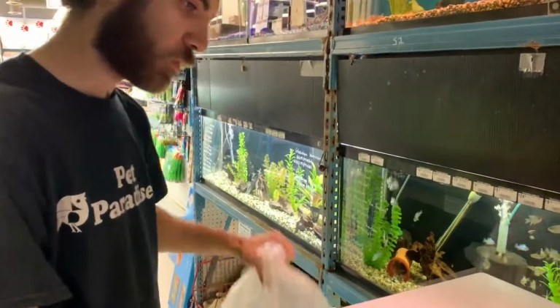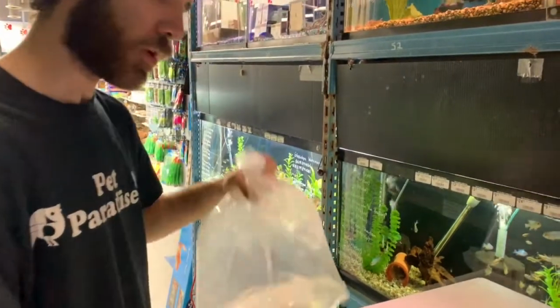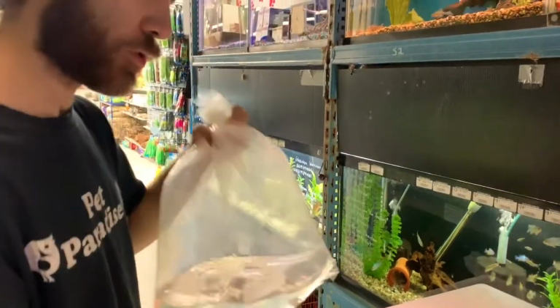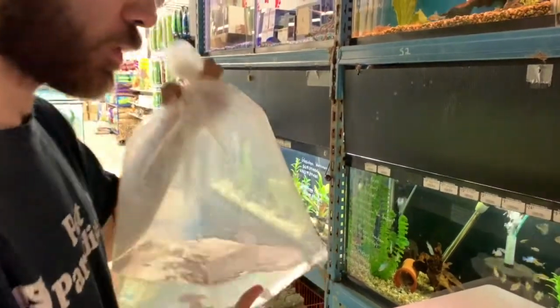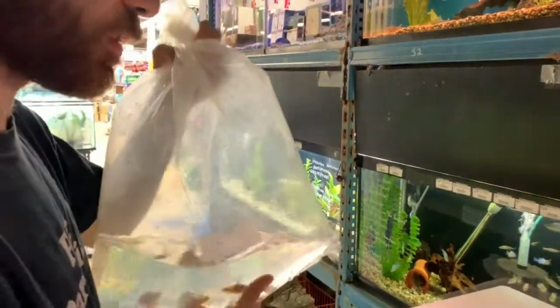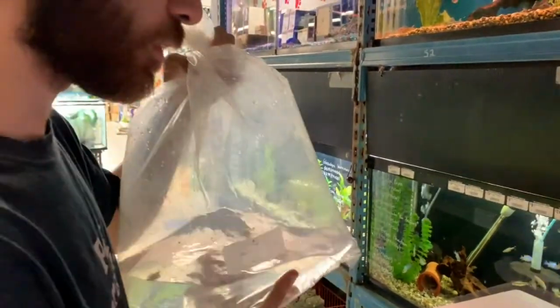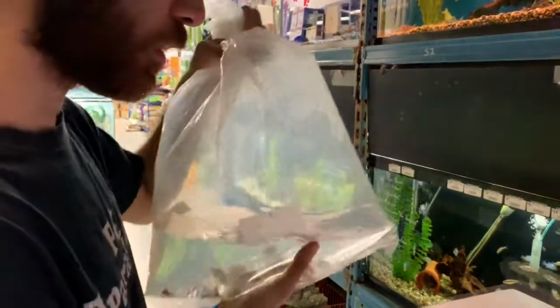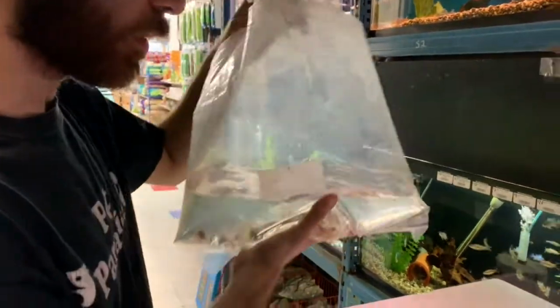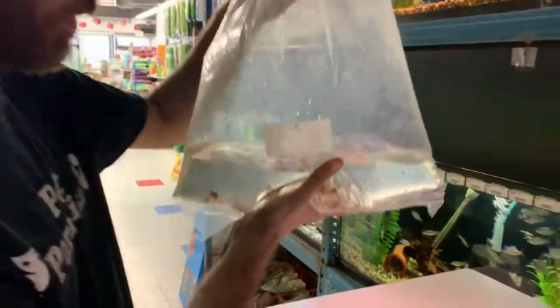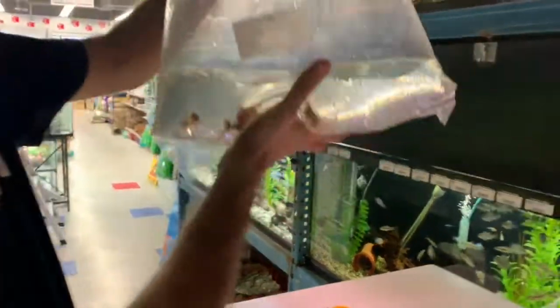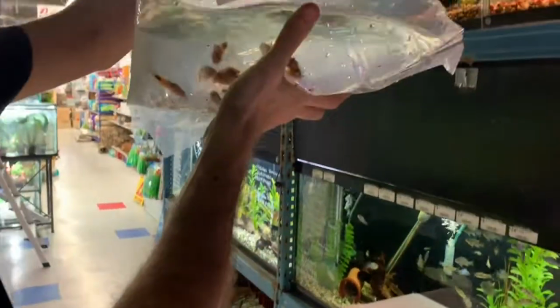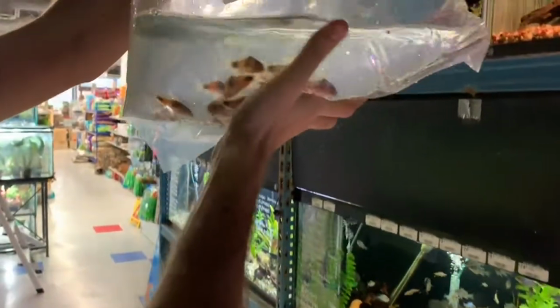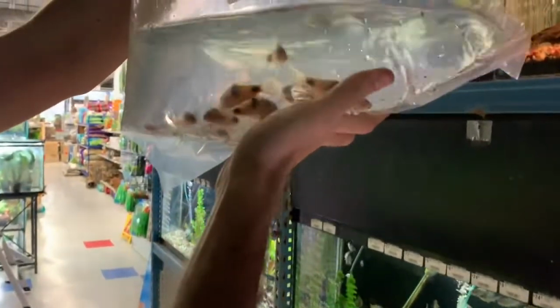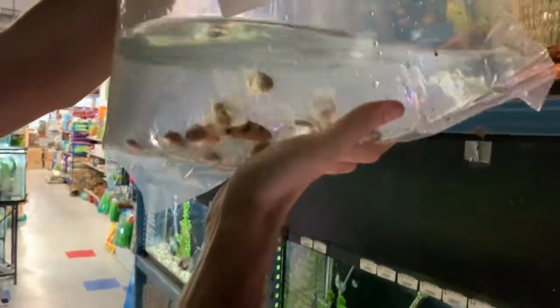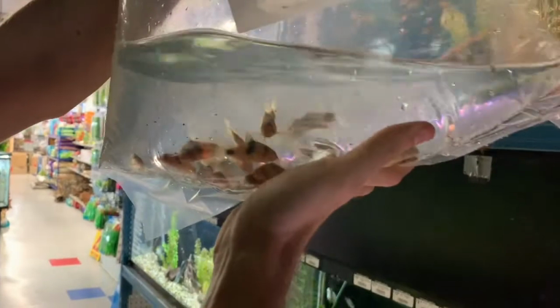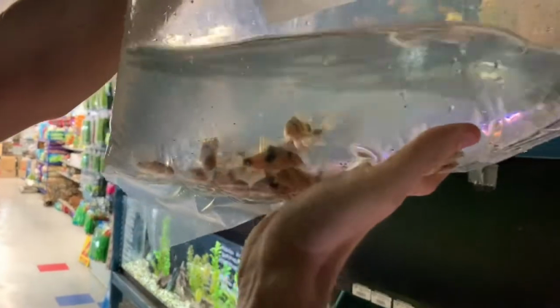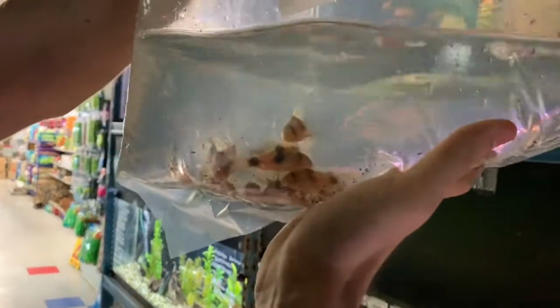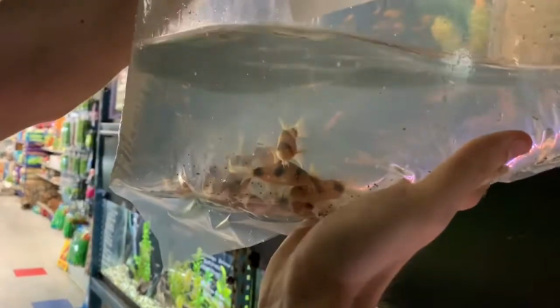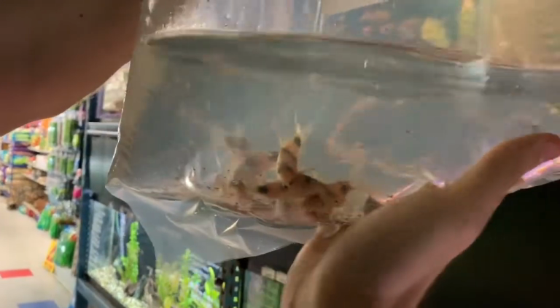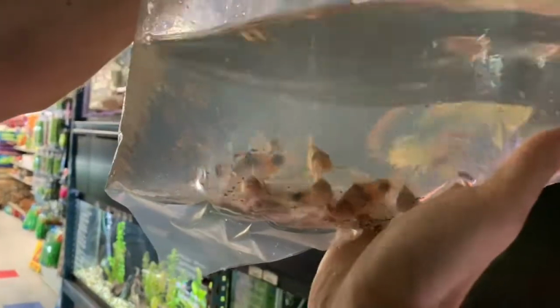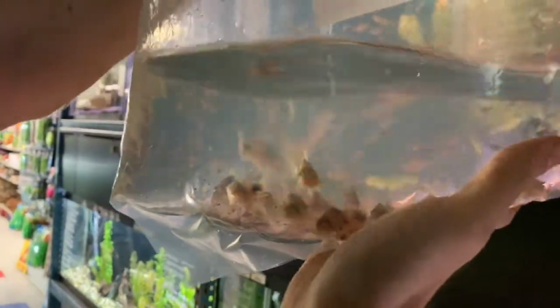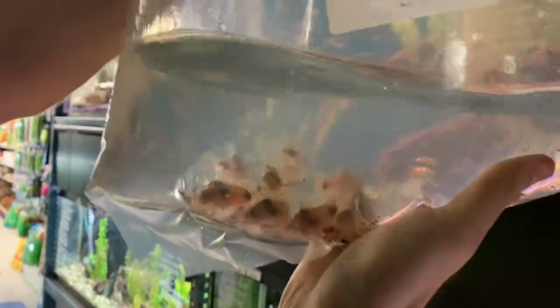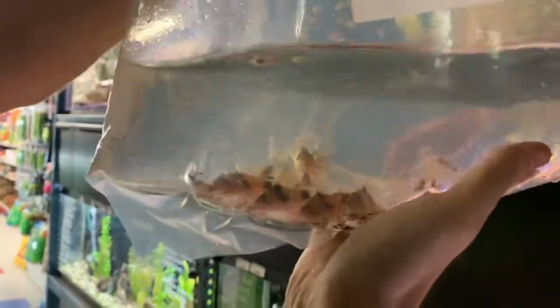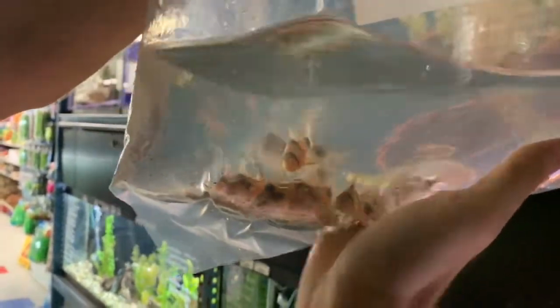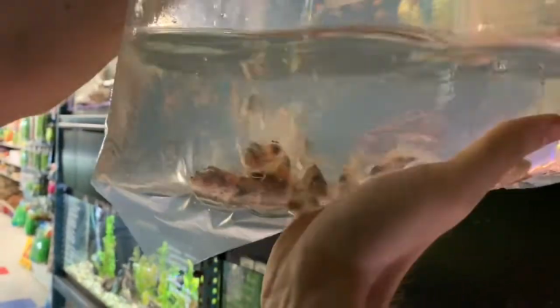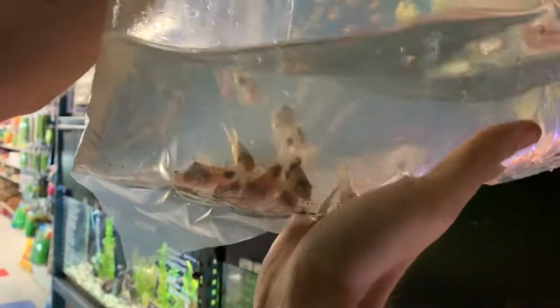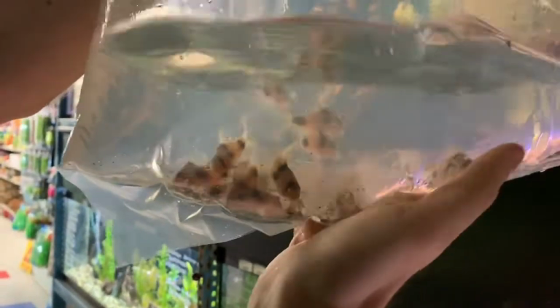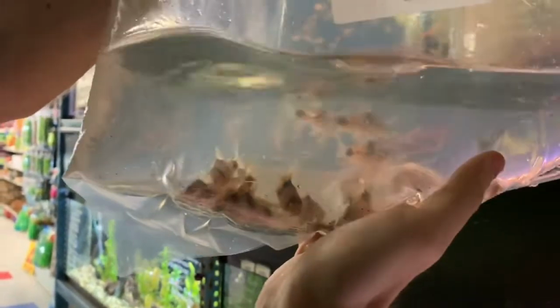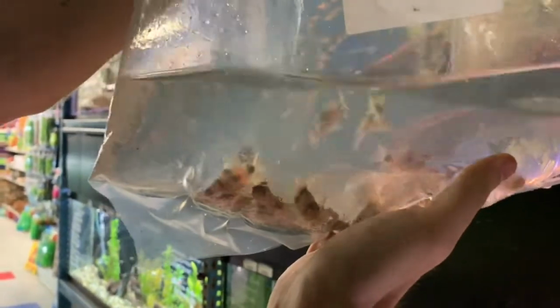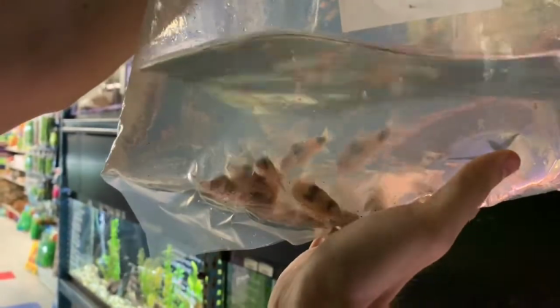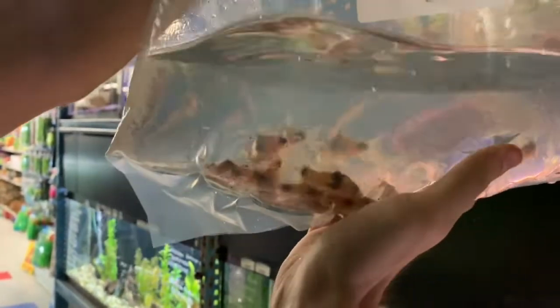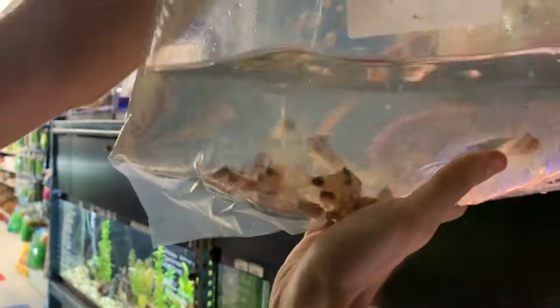A few Corys on this order. These are Corydoras weitzmani — a little more of an expensive Cory, but a lesser-seen species as well.